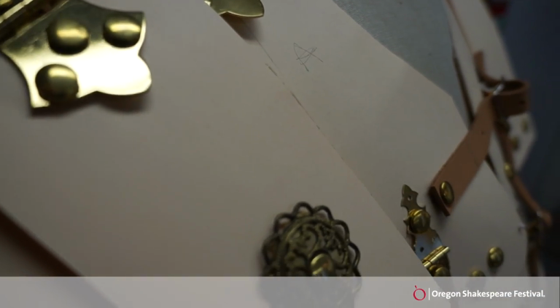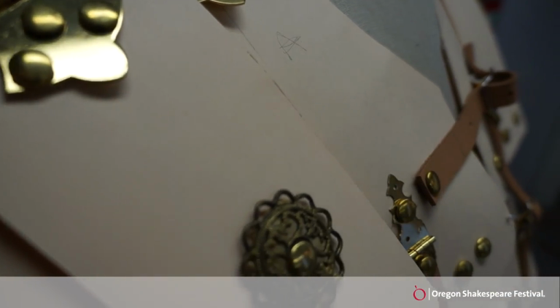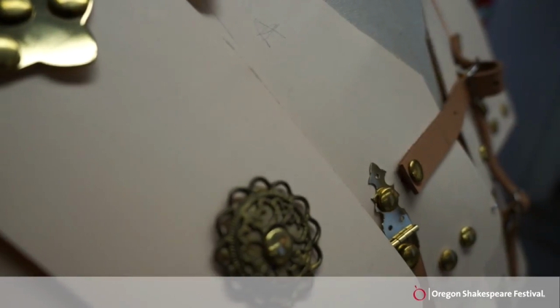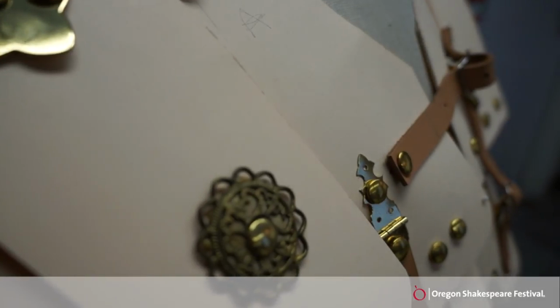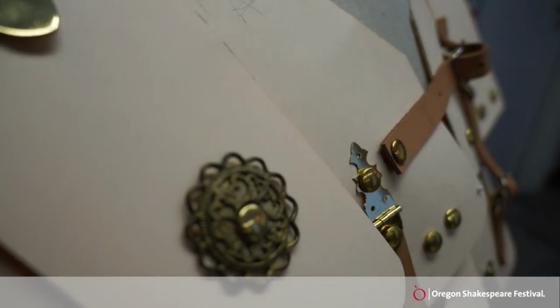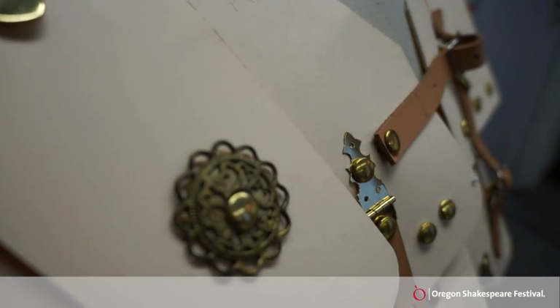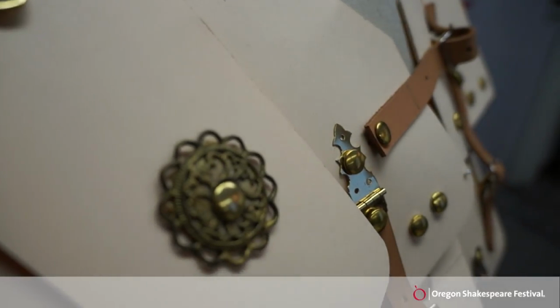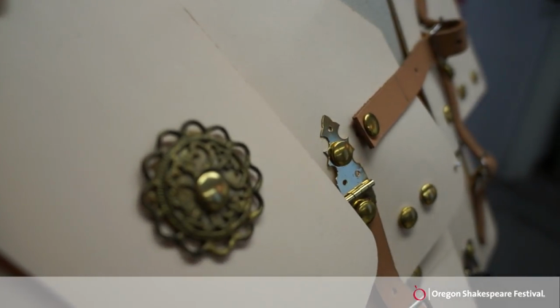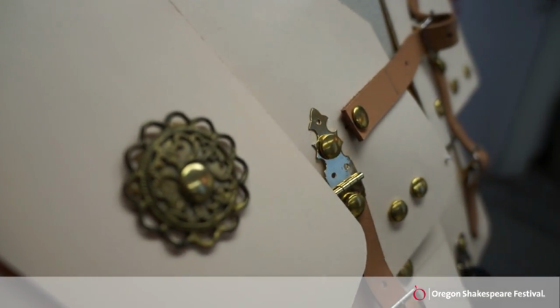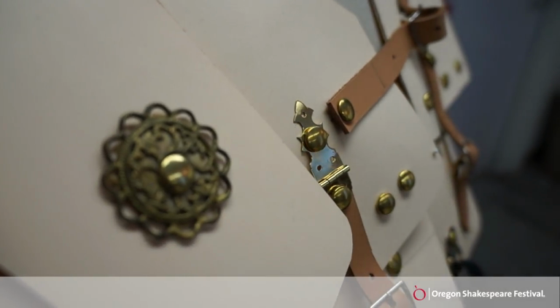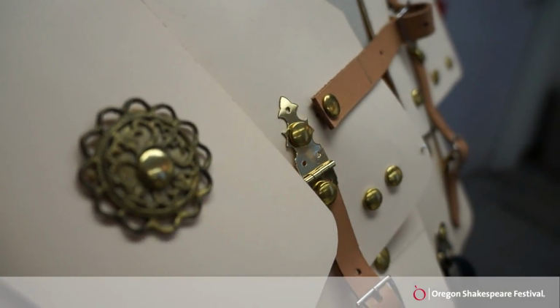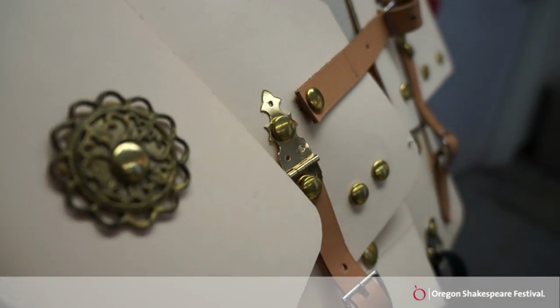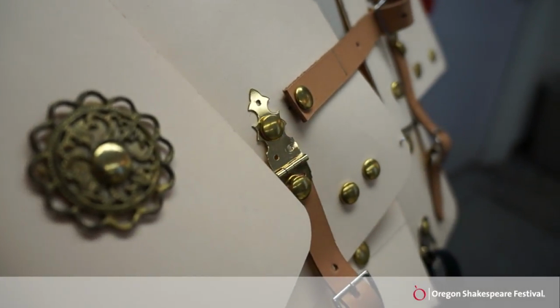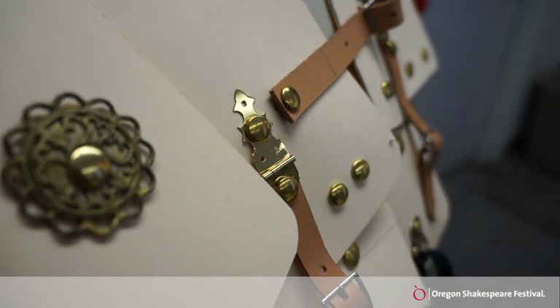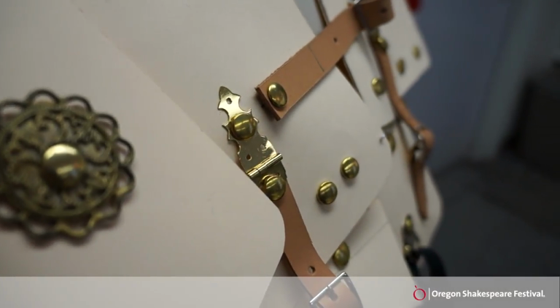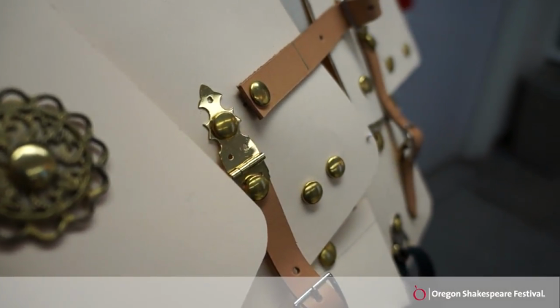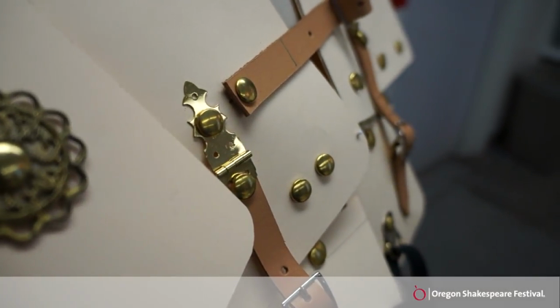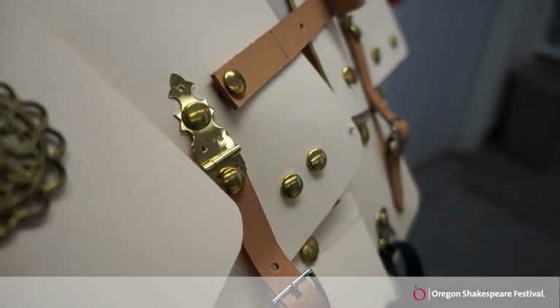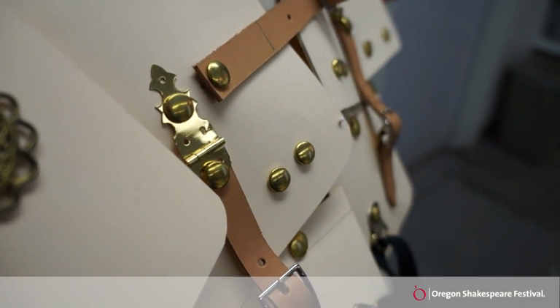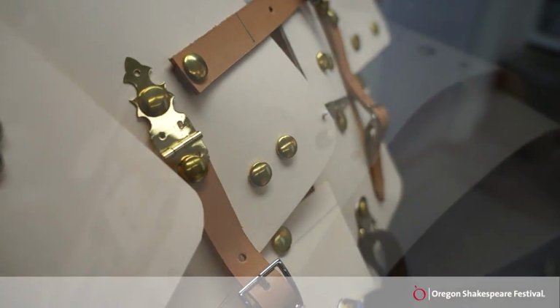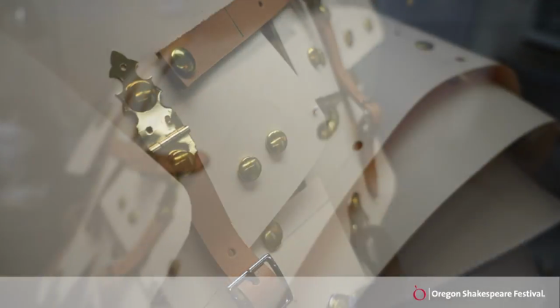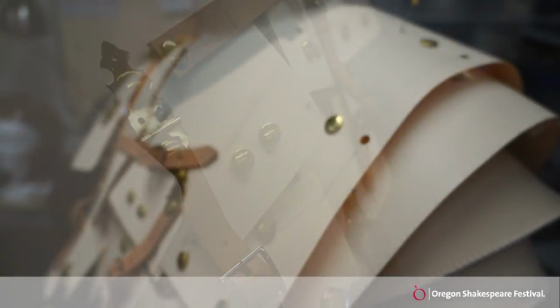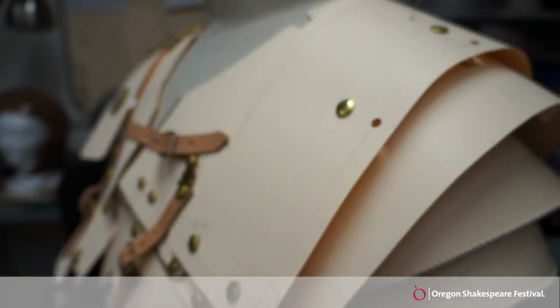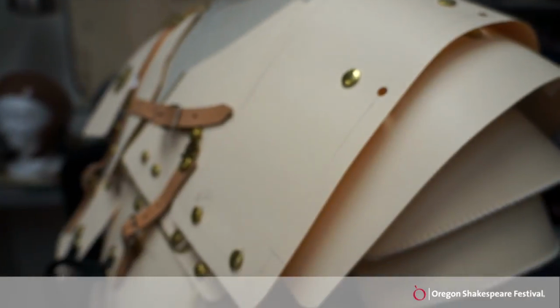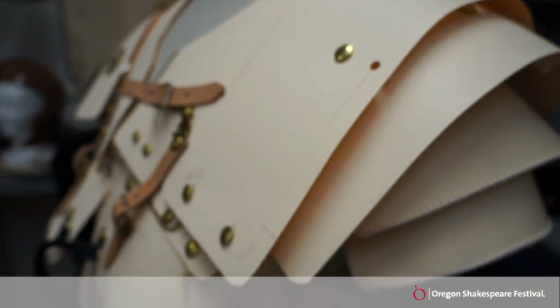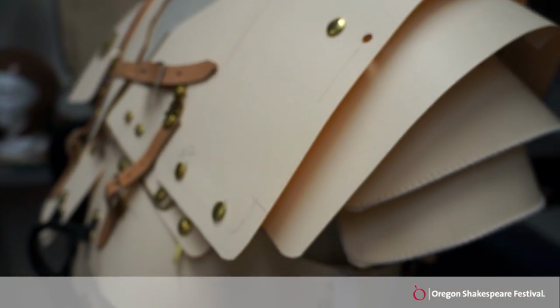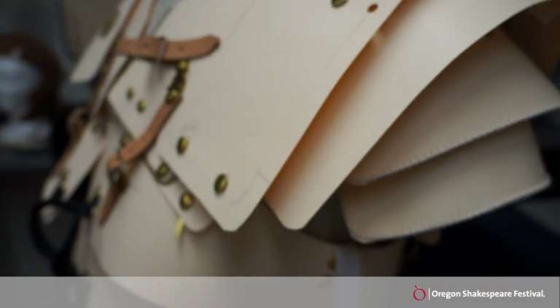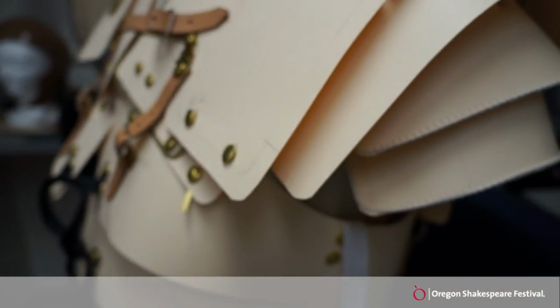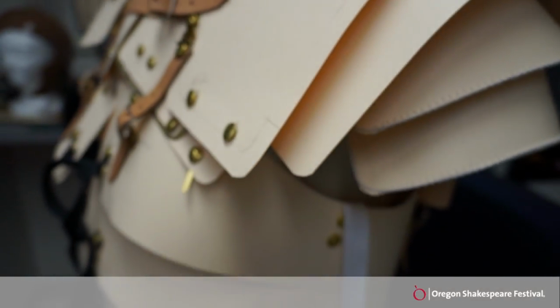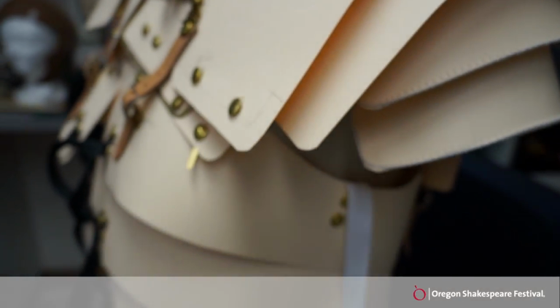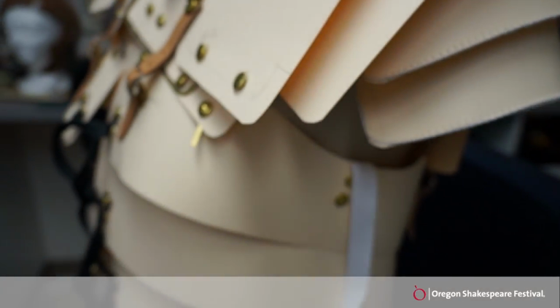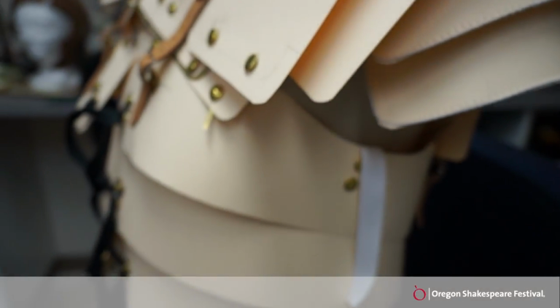All of the pieces are what we call articulated, so they have movement for the actor while they're fighting, bending, and all of that kind of stuff.